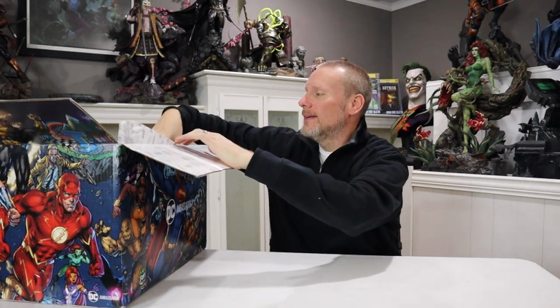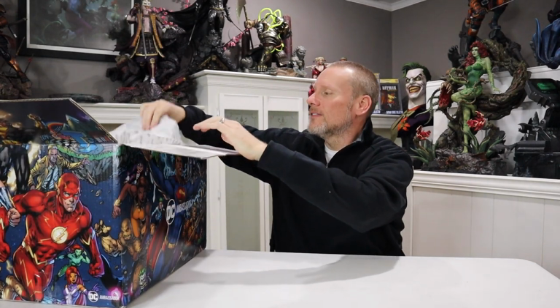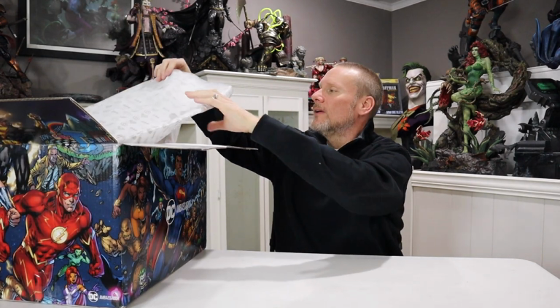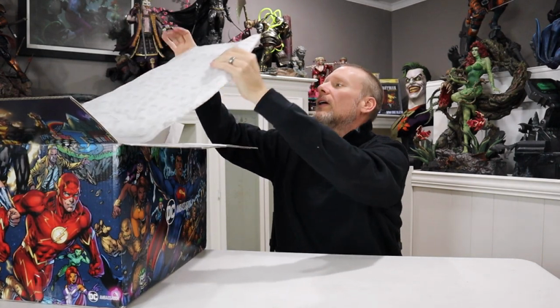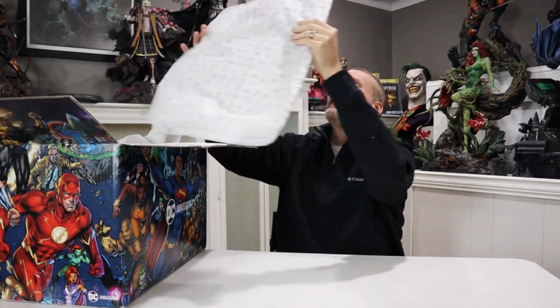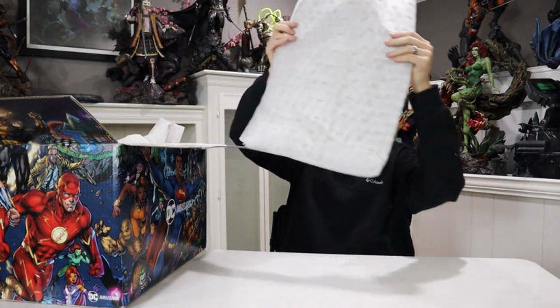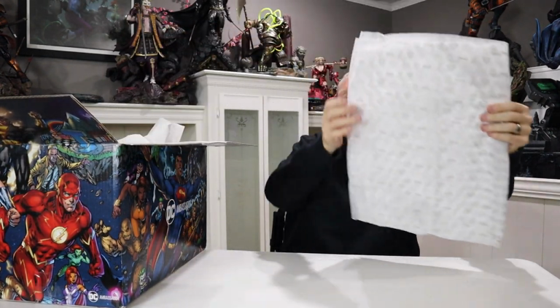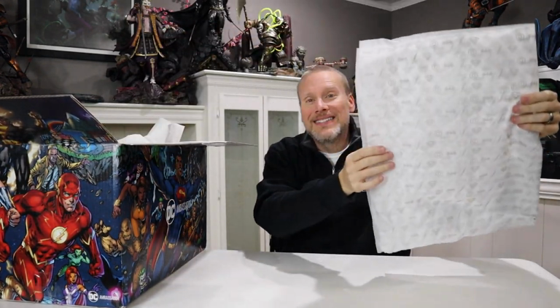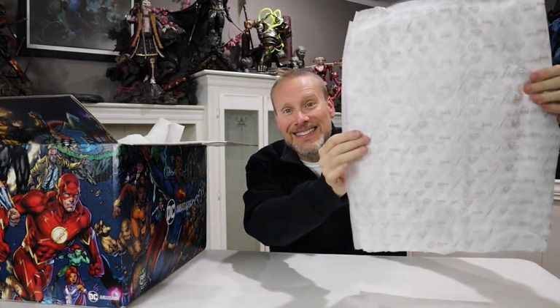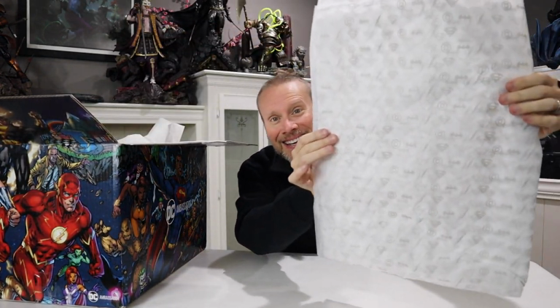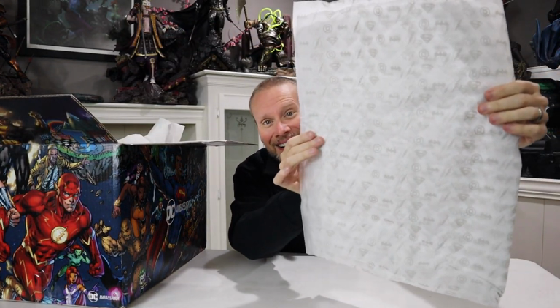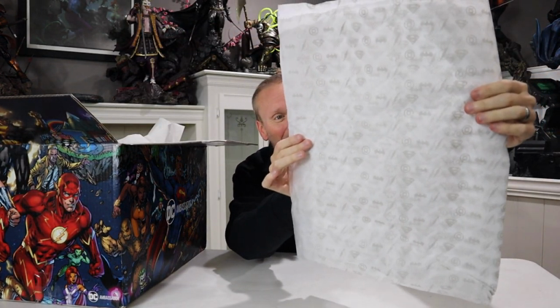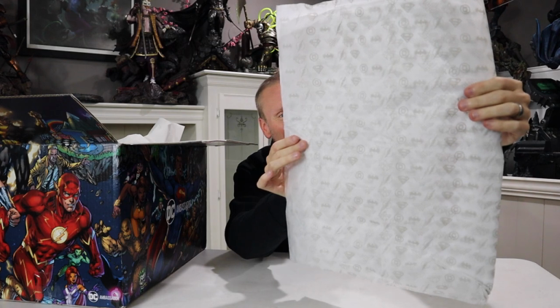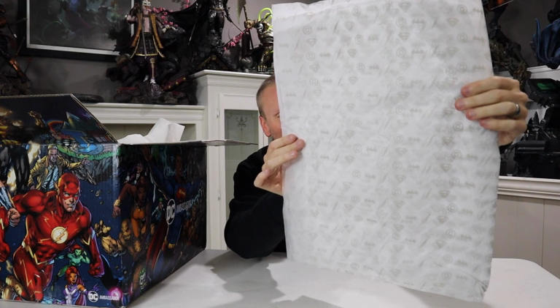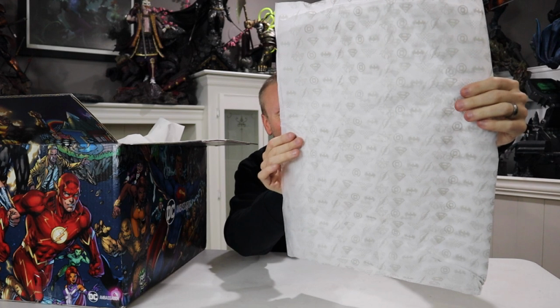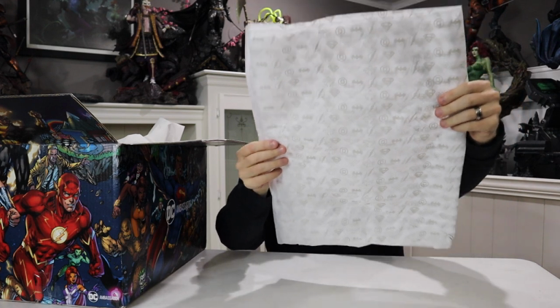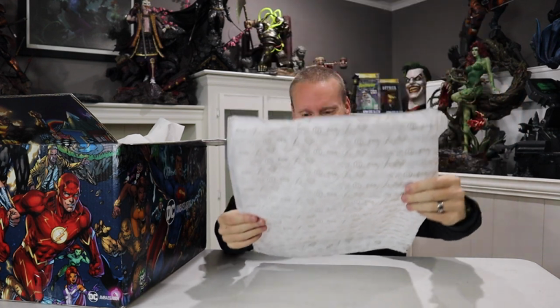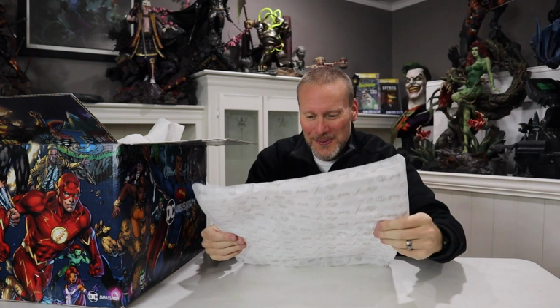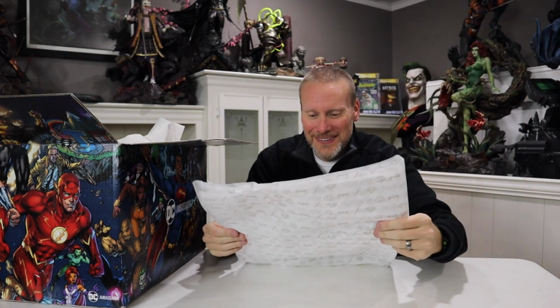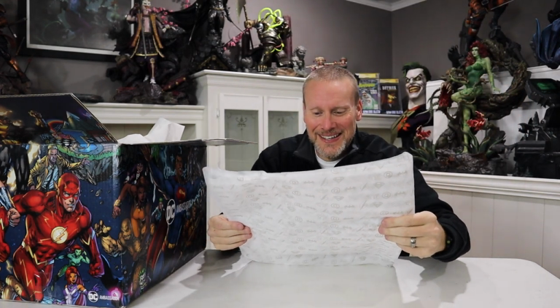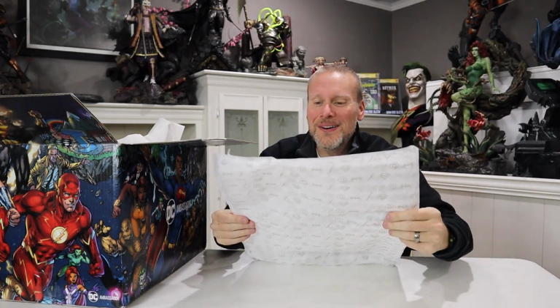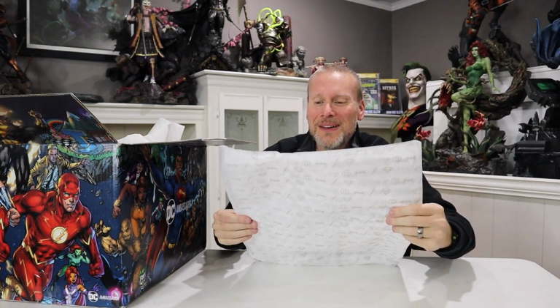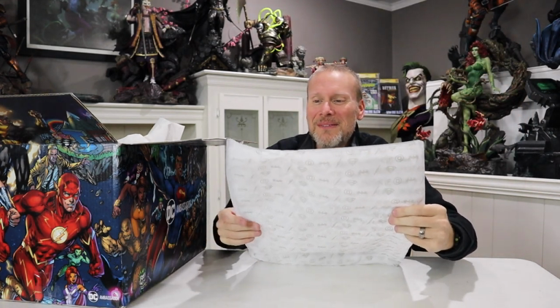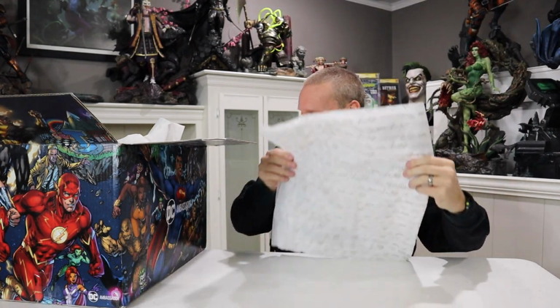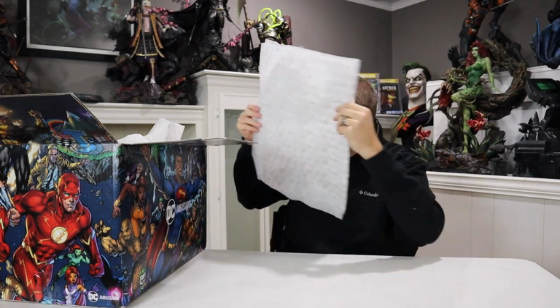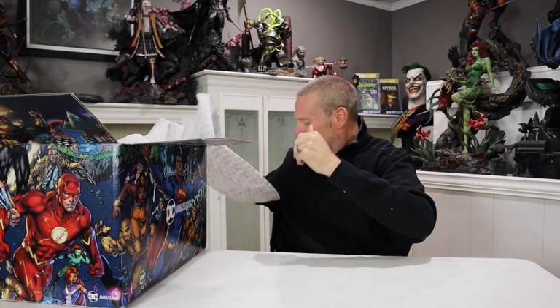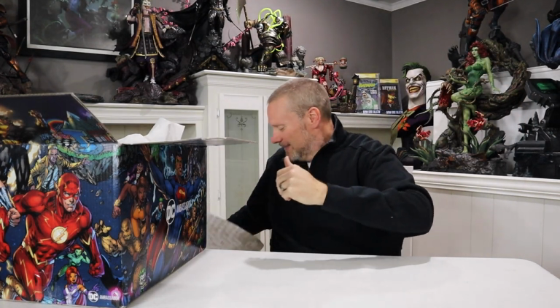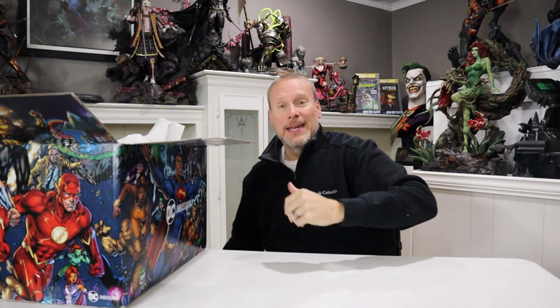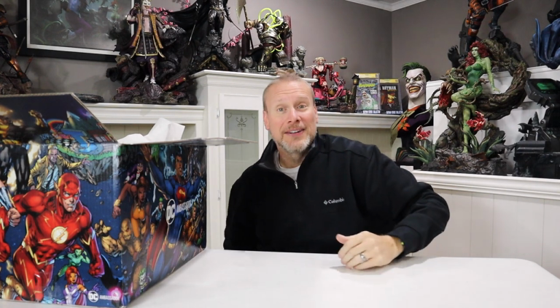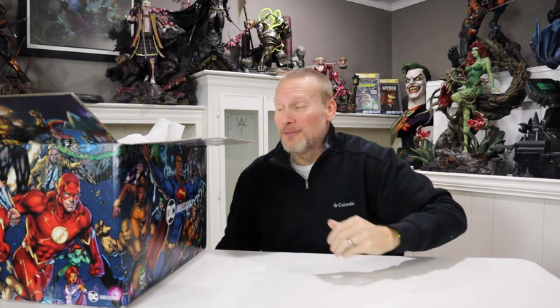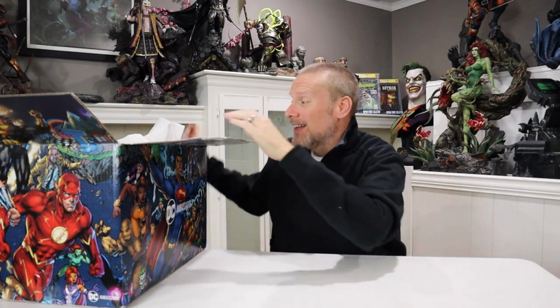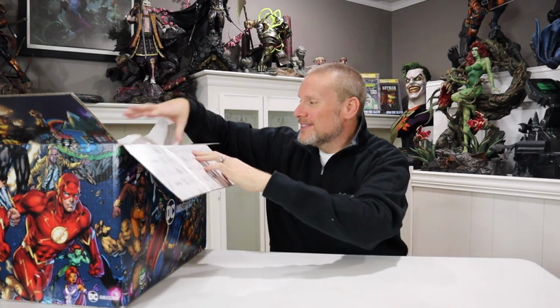They even included DC tissue paper — that's really cool. It's got Wonder Woman, Green Lantern, Aquaman, Batman. I'll keep that just for fun. That's awesome.